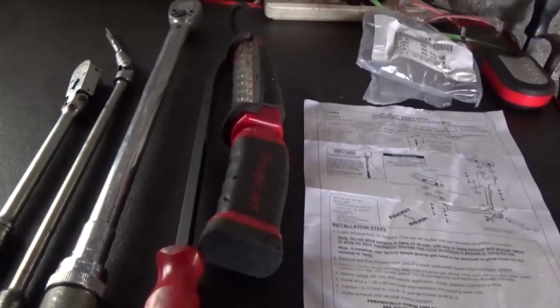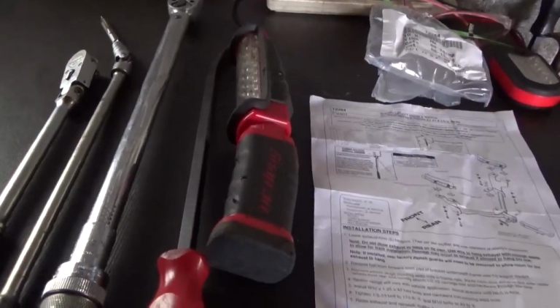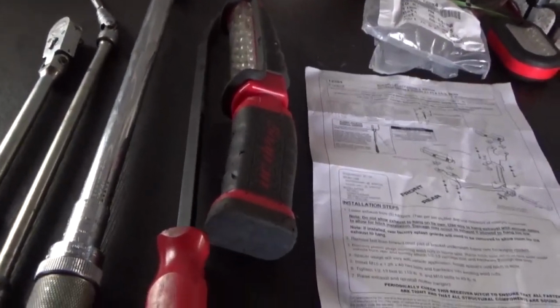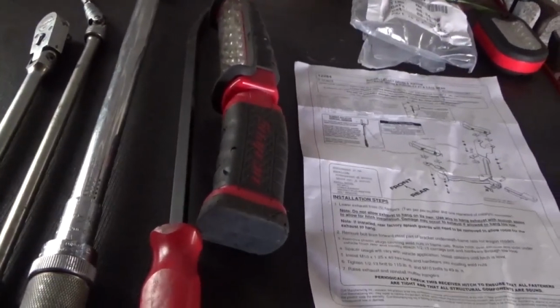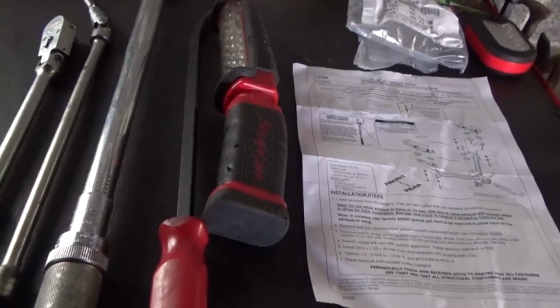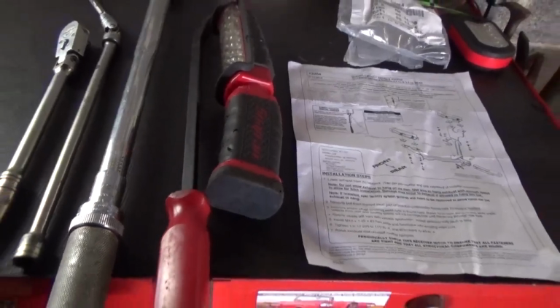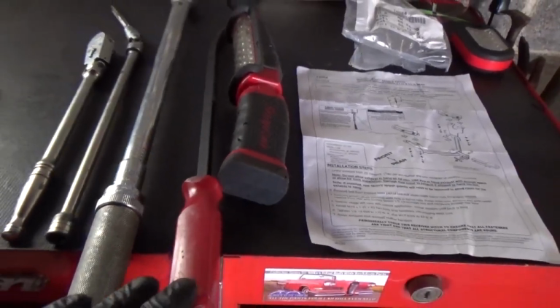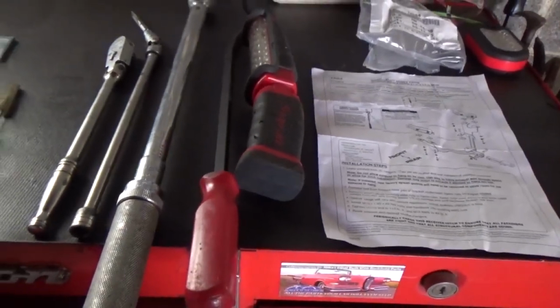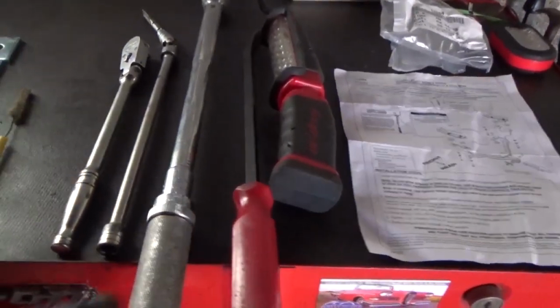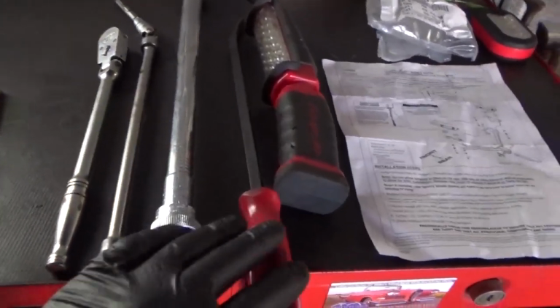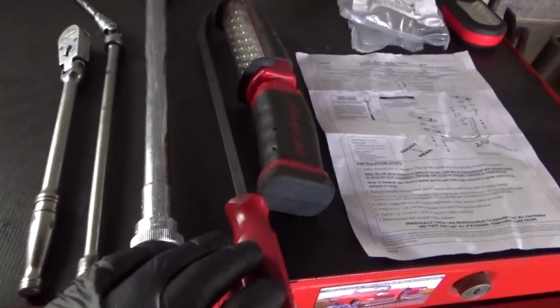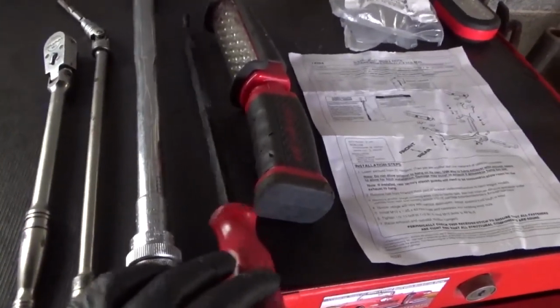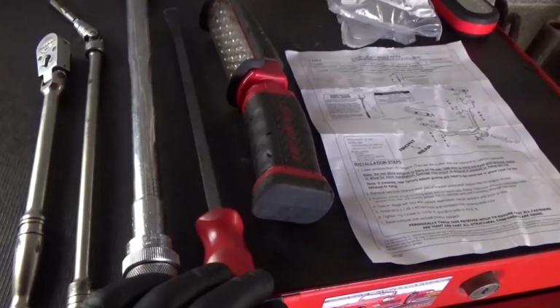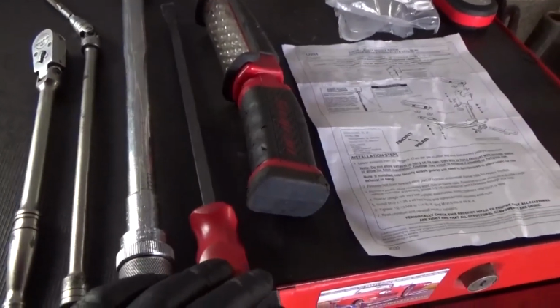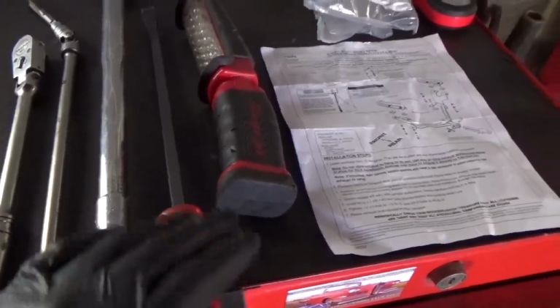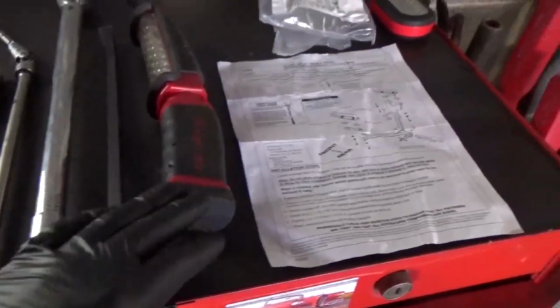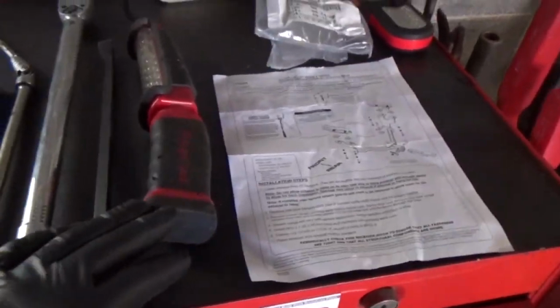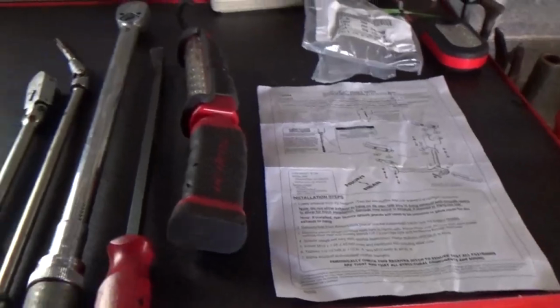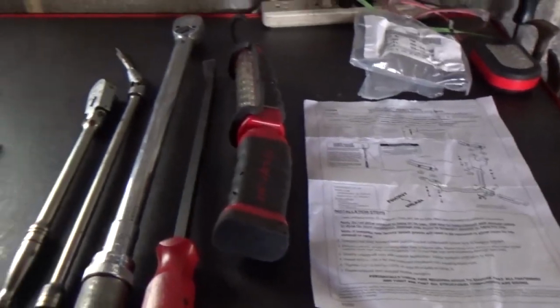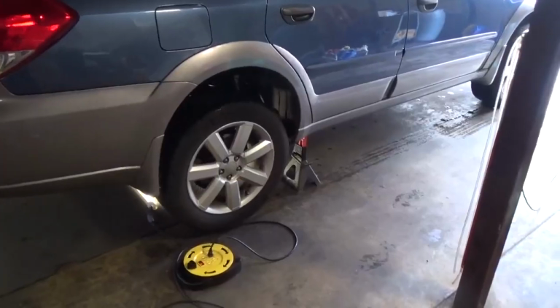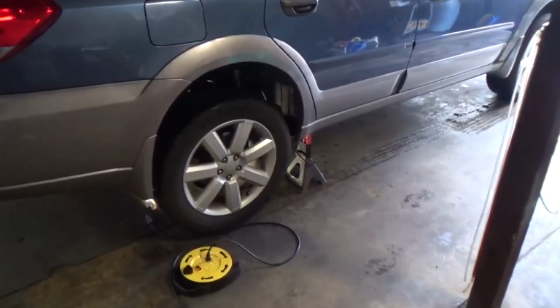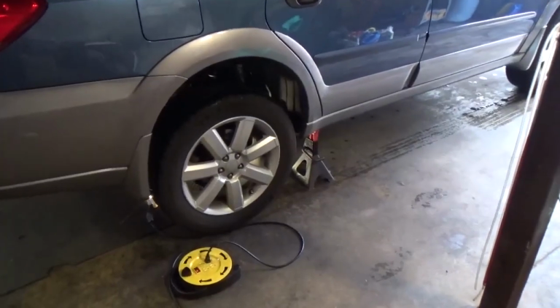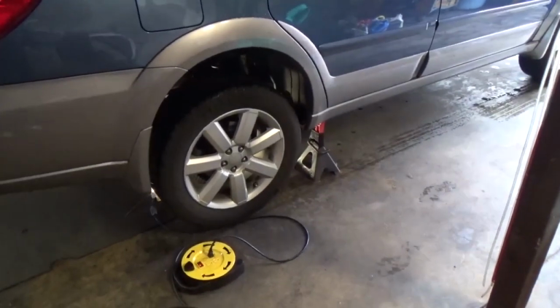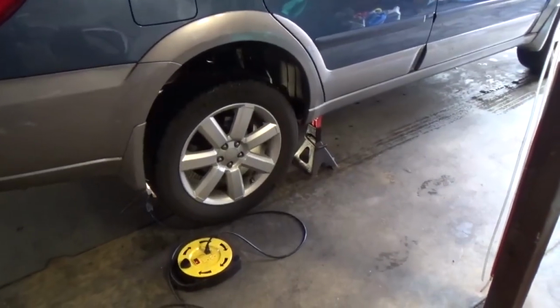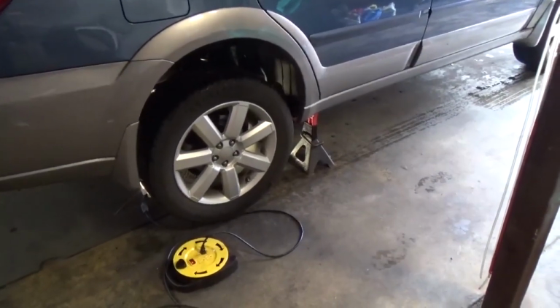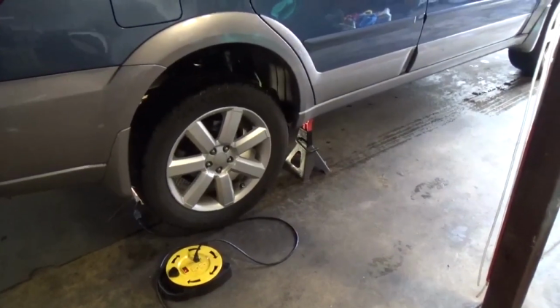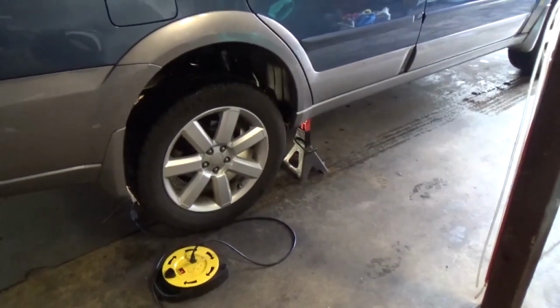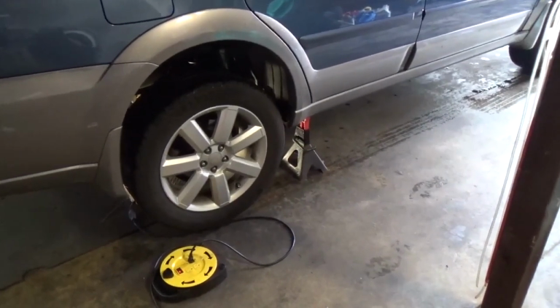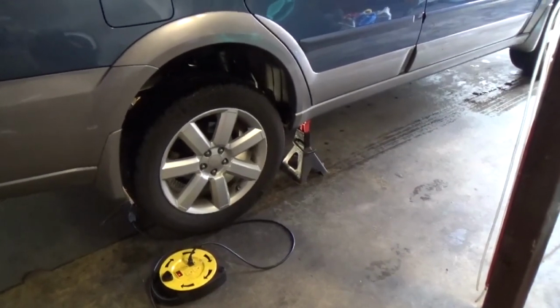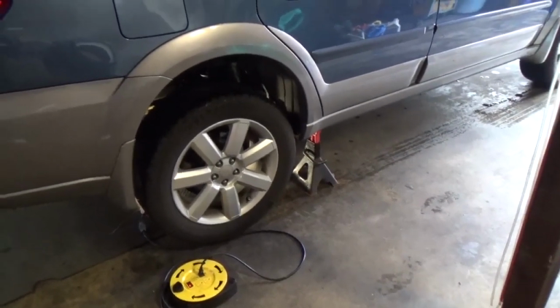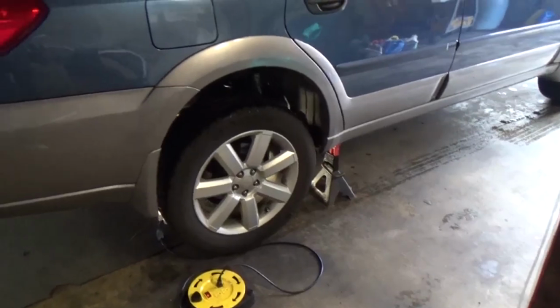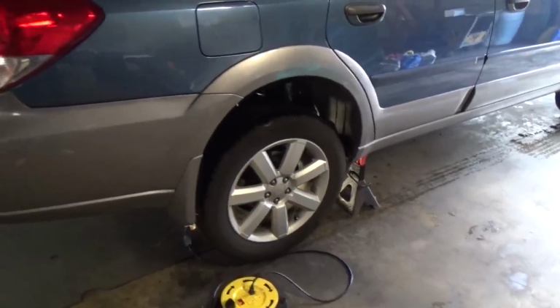We'll need a pry bar because we're going to have to remove the exhaust hangers, and this will assist us with that — and of course the drop light. We'll start by jacking up the vehicle and placing jack stands on it; that's a pretty straightforward process.